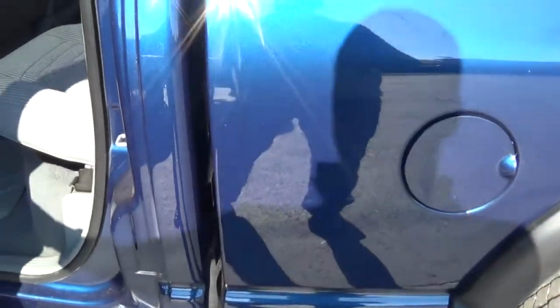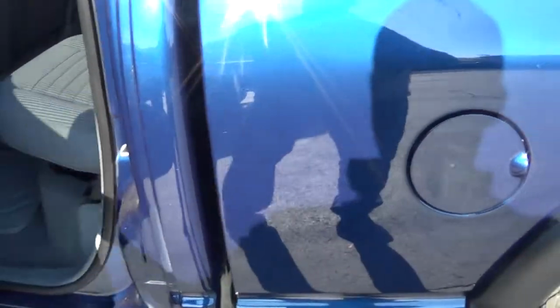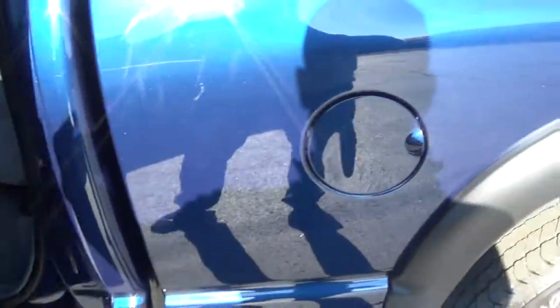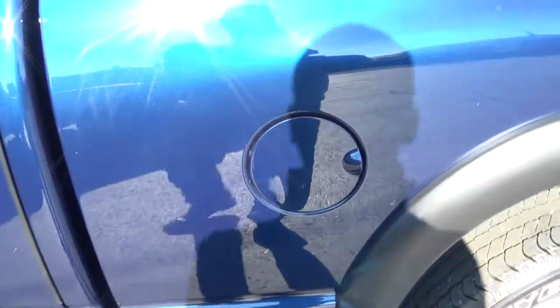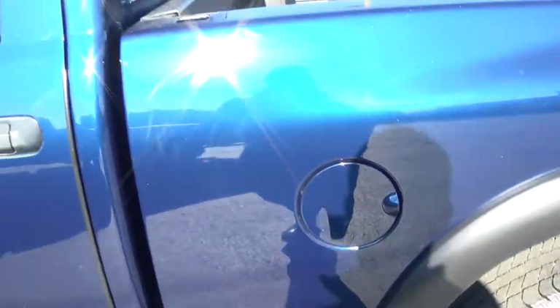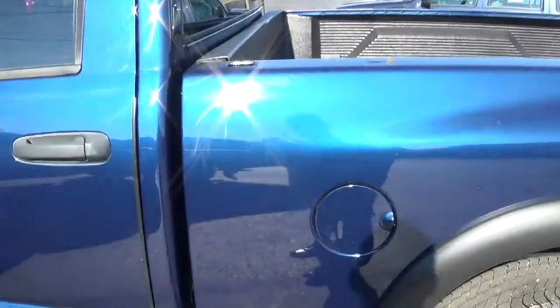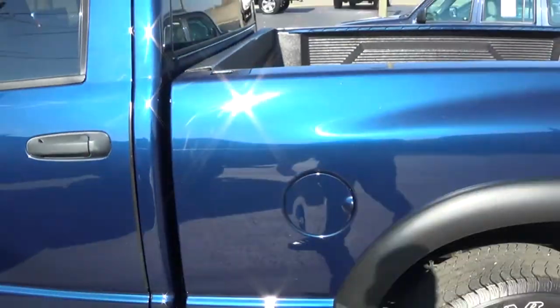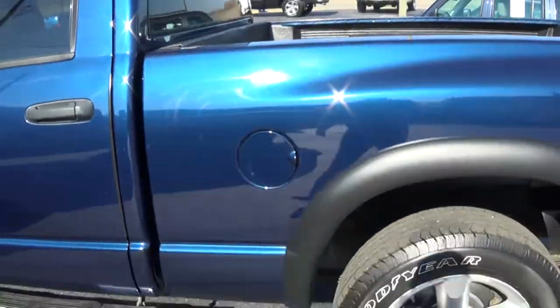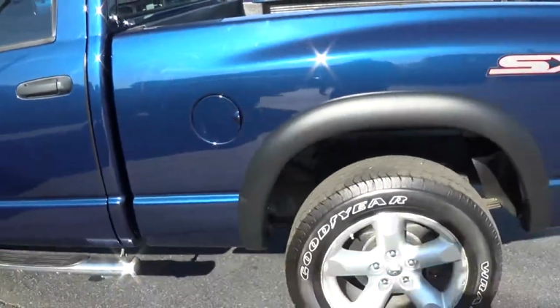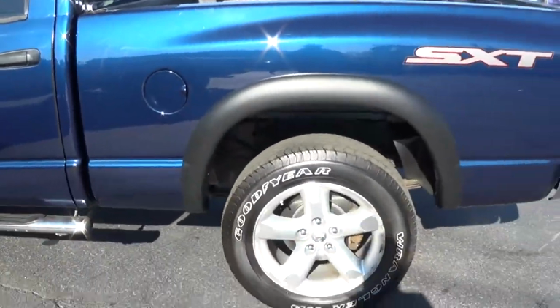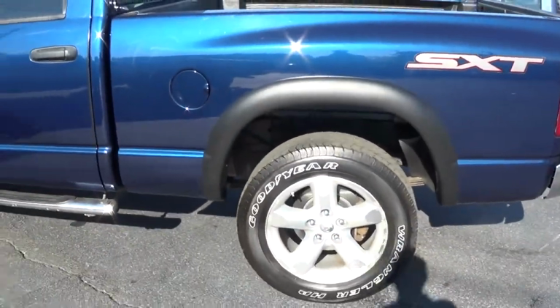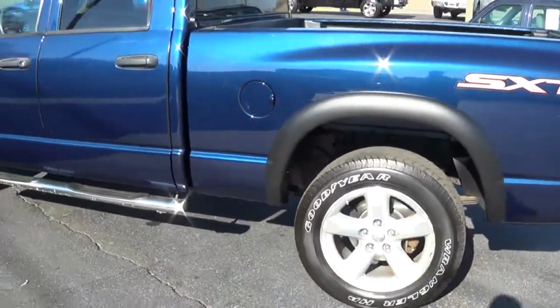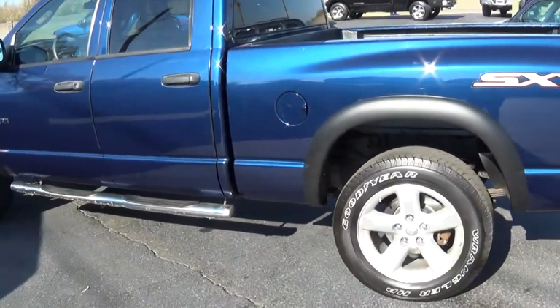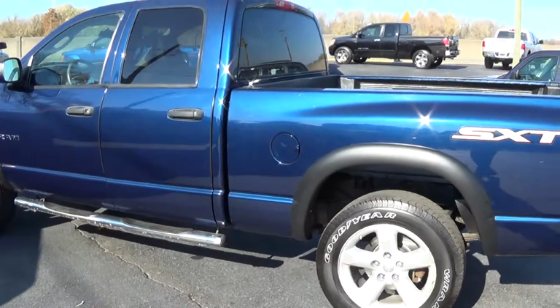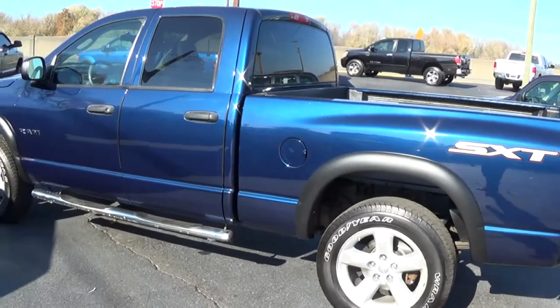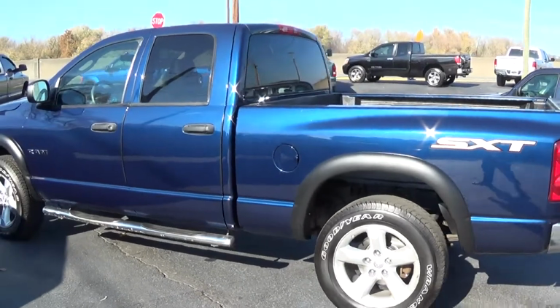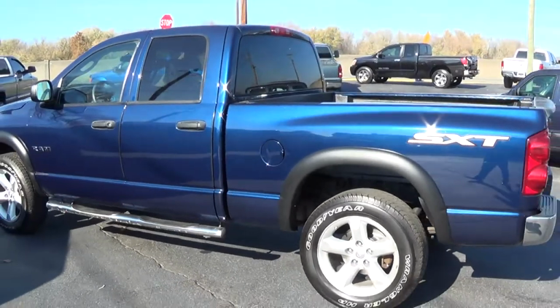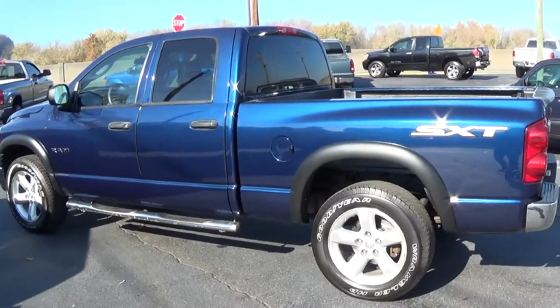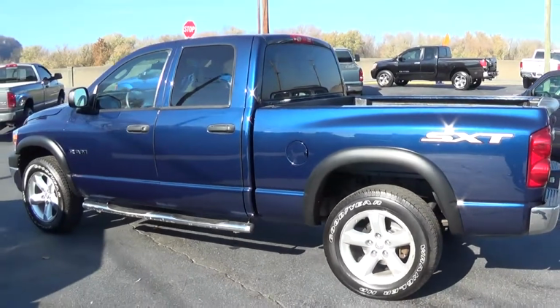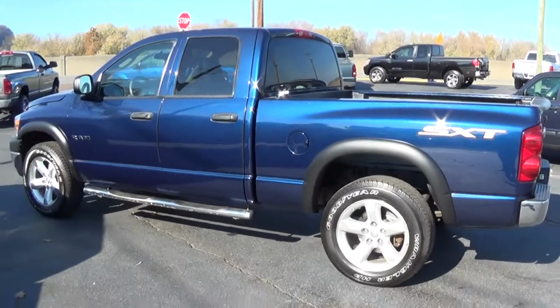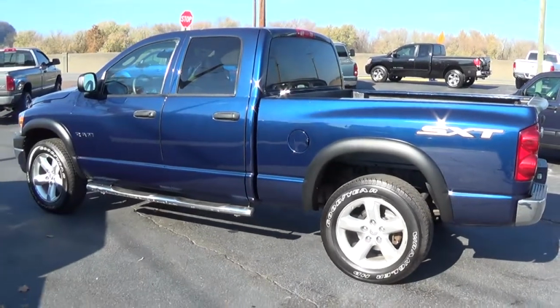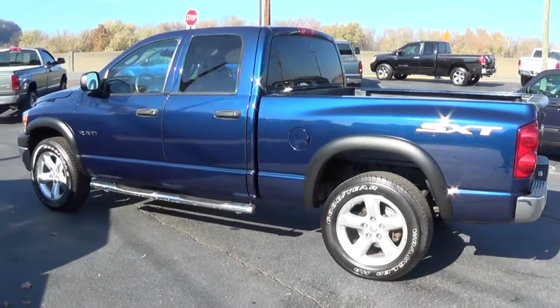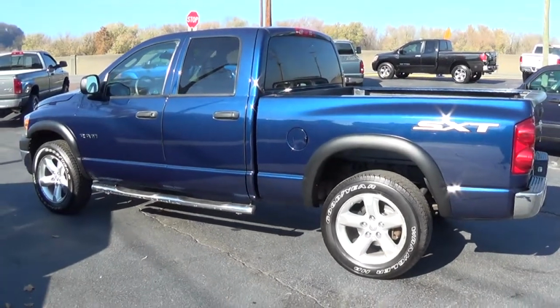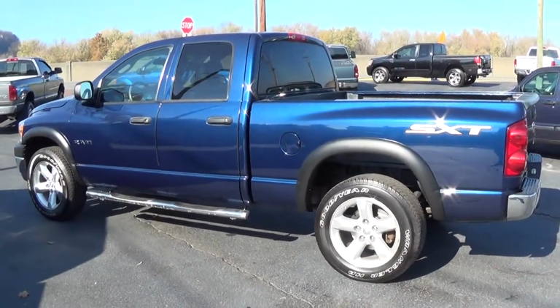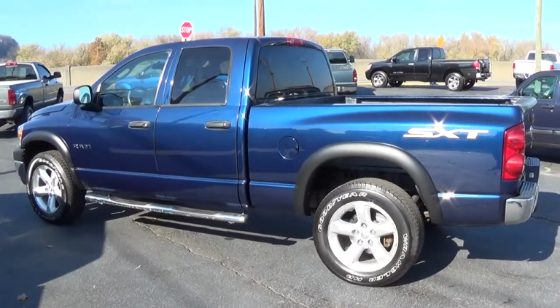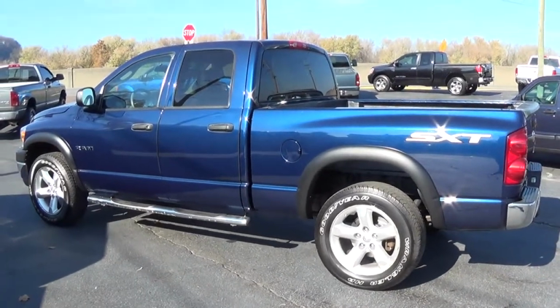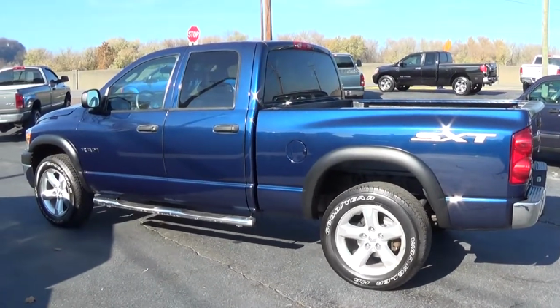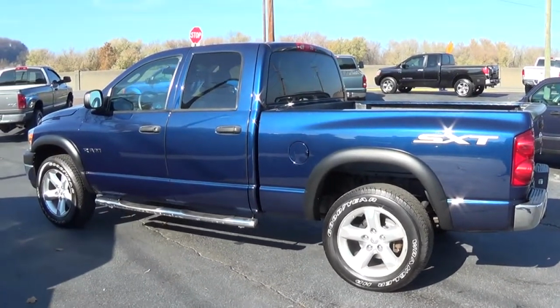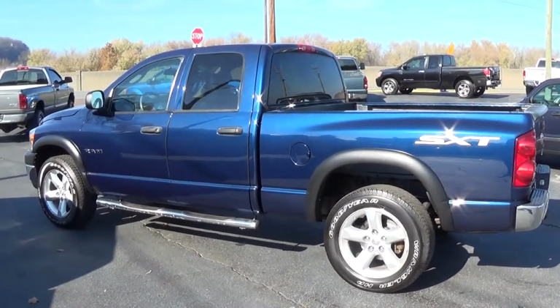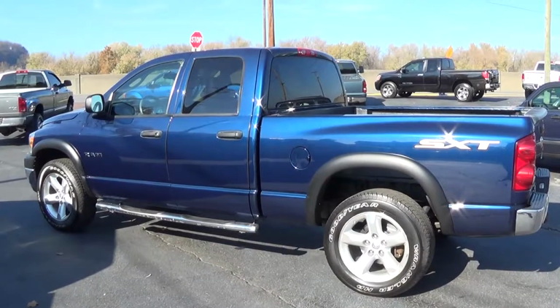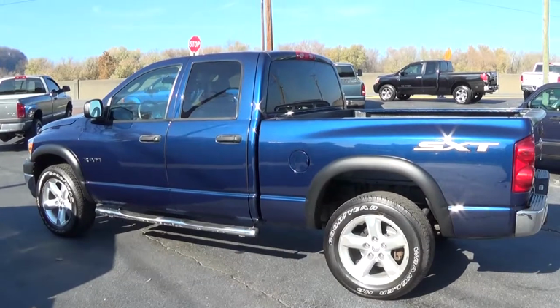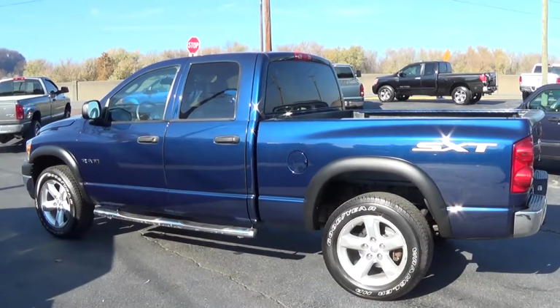Nice gray interior, blue exterior. Again, this is a 2008 Dodge Ram SXT 1500, 4.7 V8.